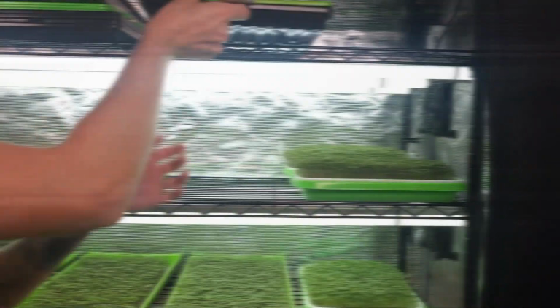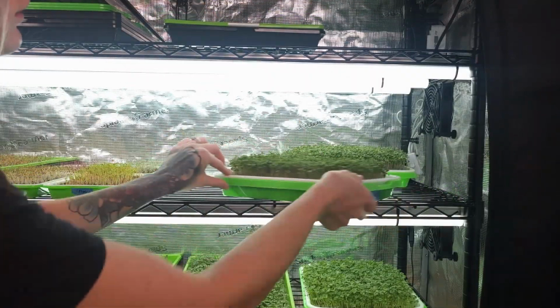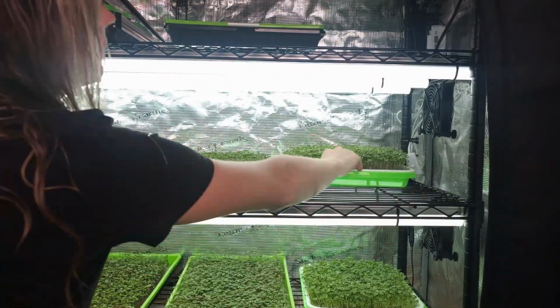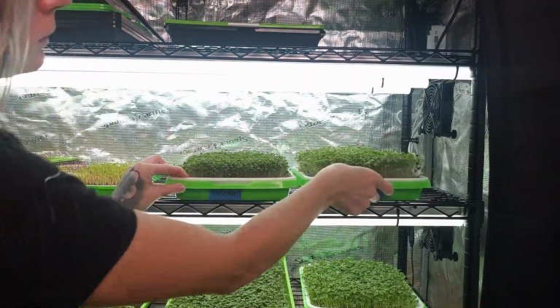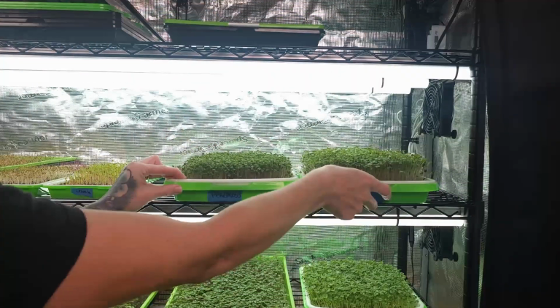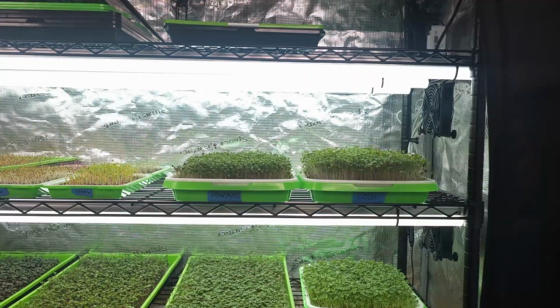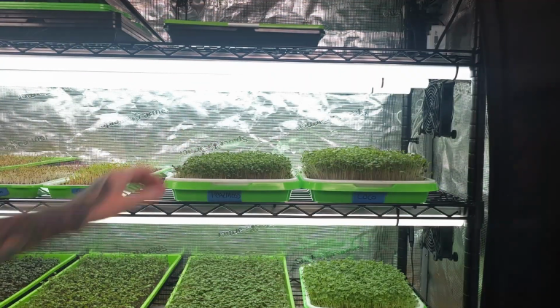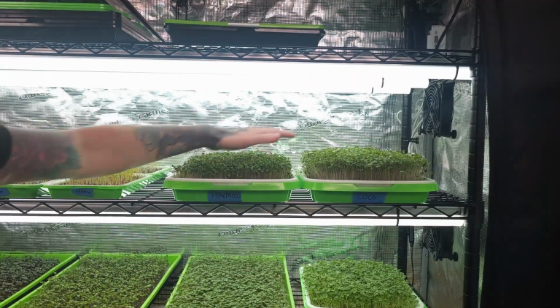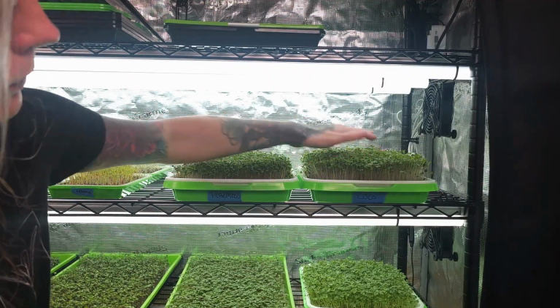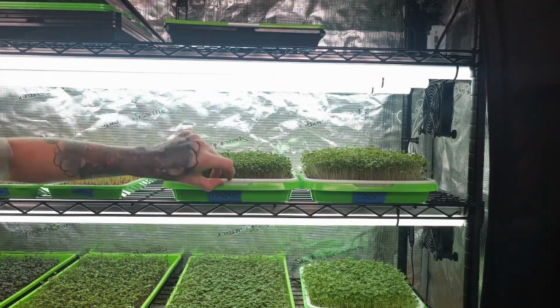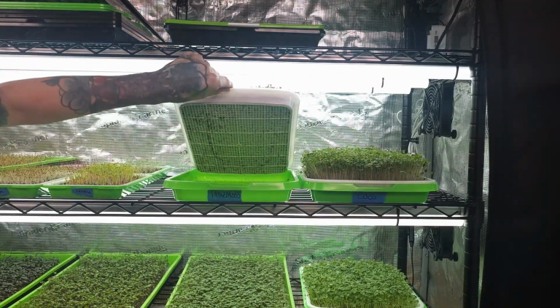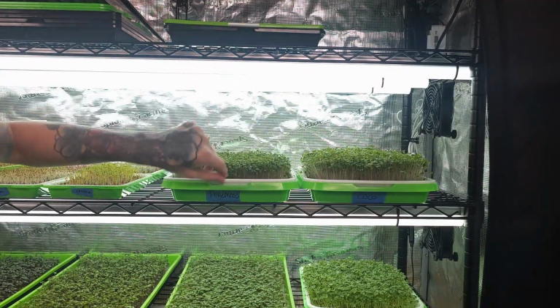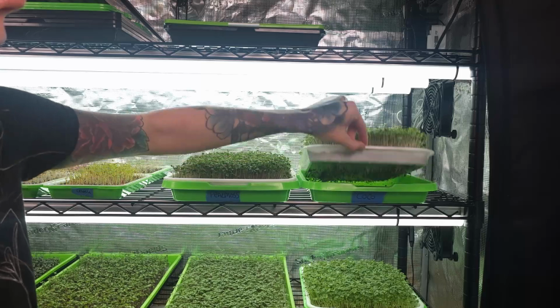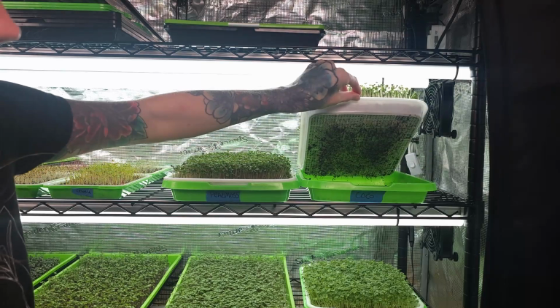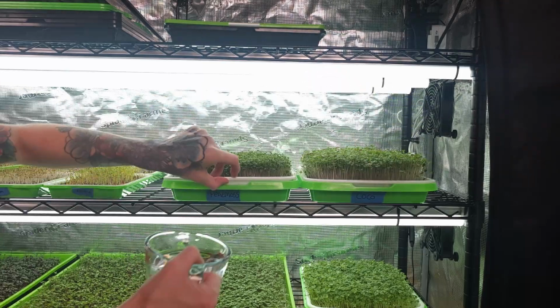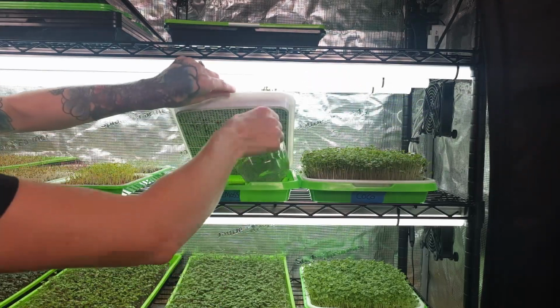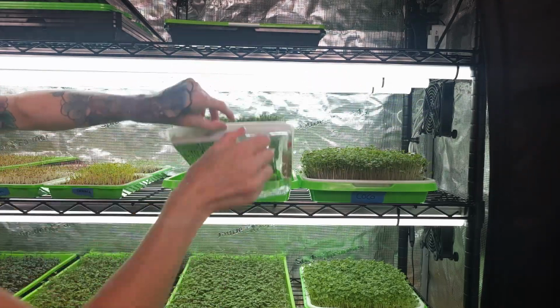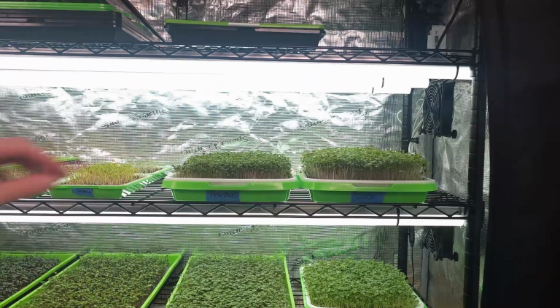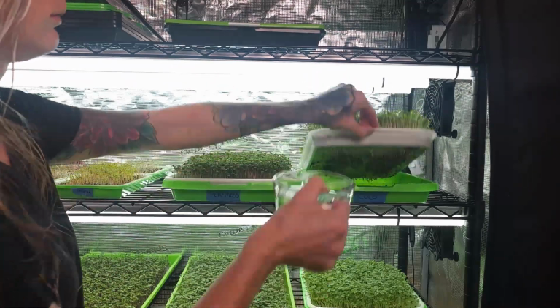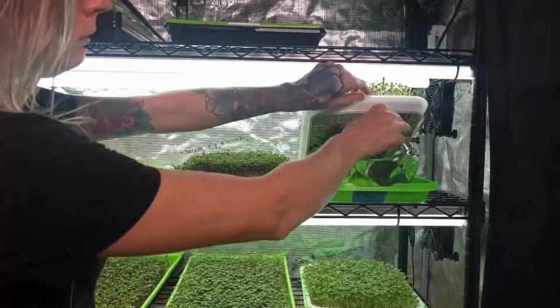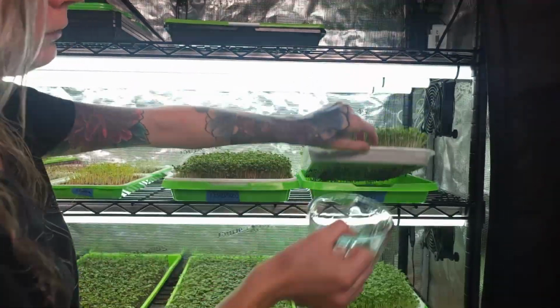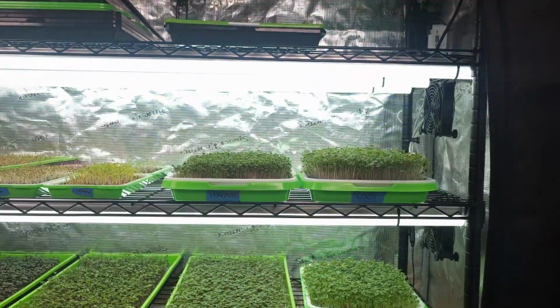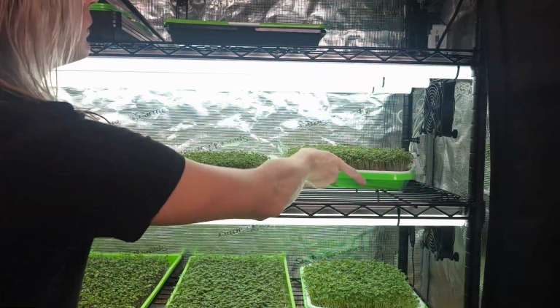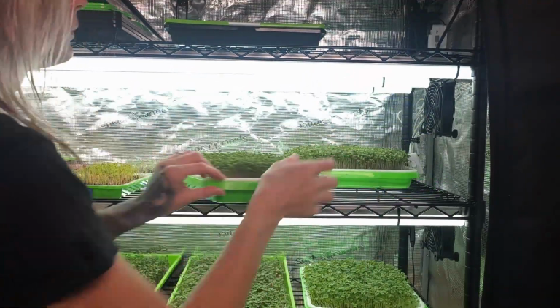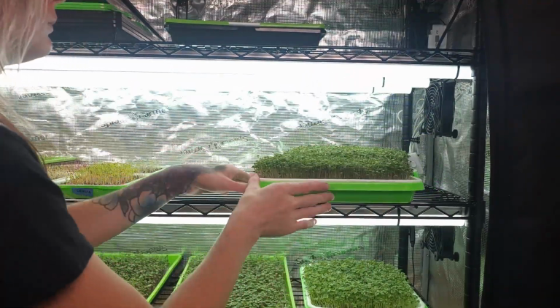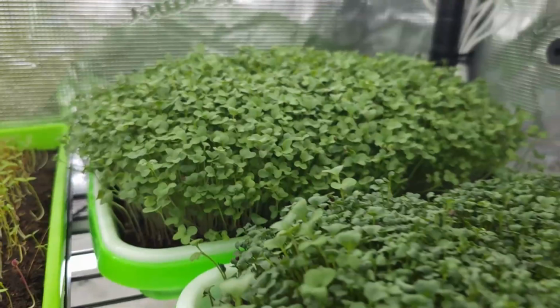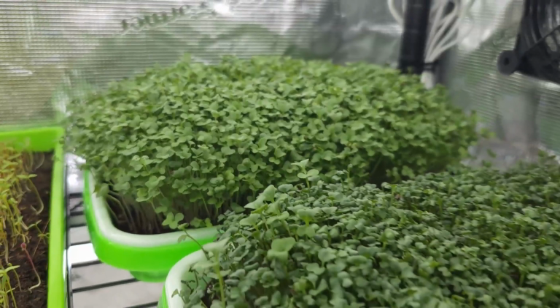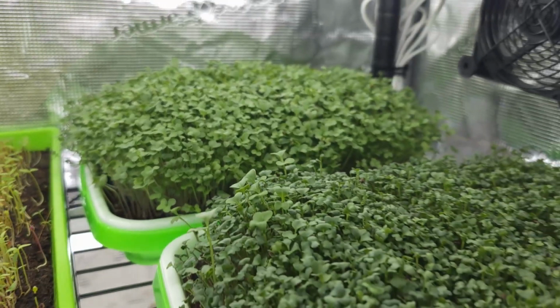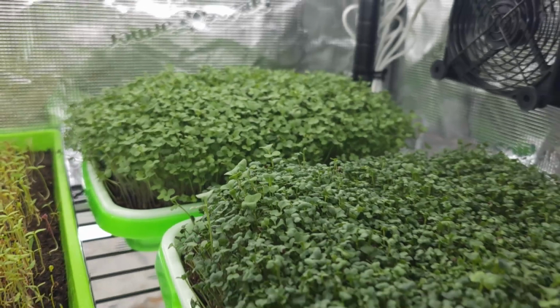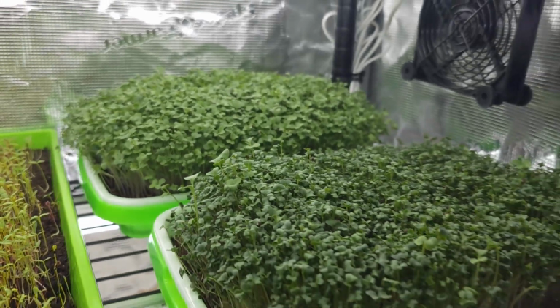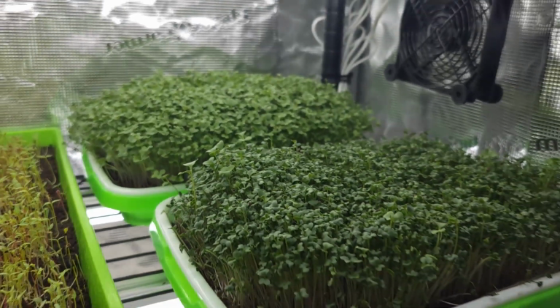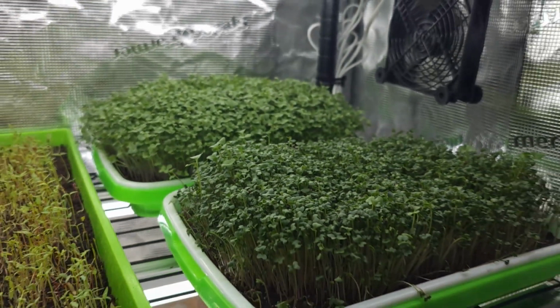On days seven through ten, I checked in on the trays daily, bottom watering once or twice per day with plain water as needed. If I skipped a watering for one group, I skipped it for both to keep things consistent.